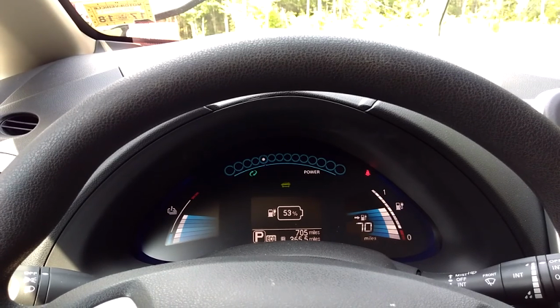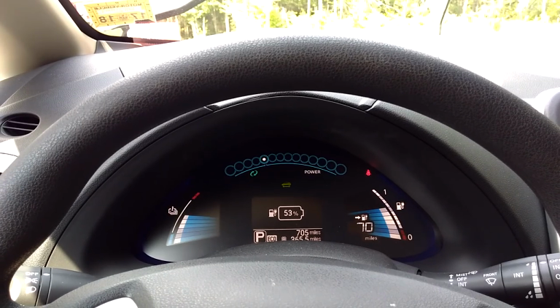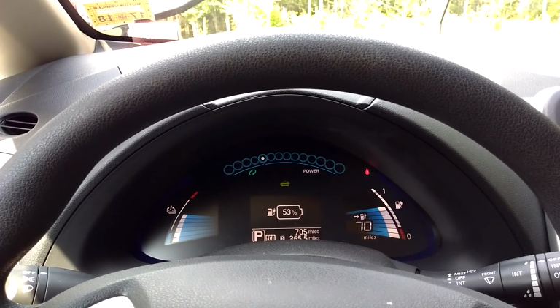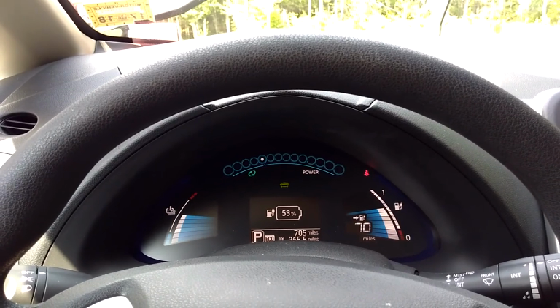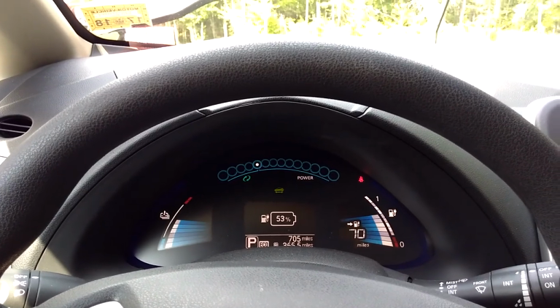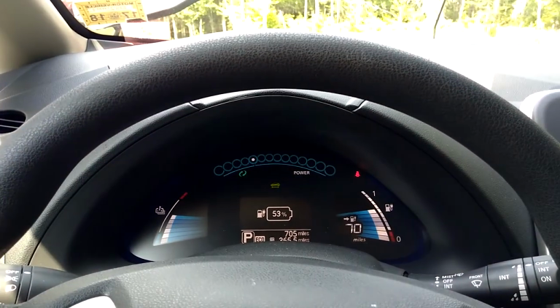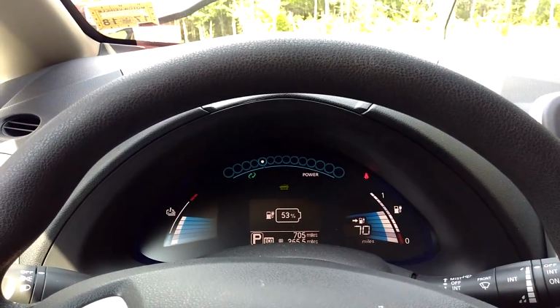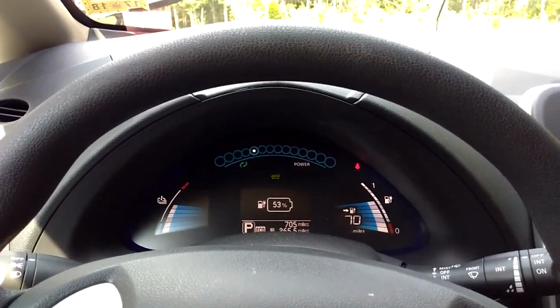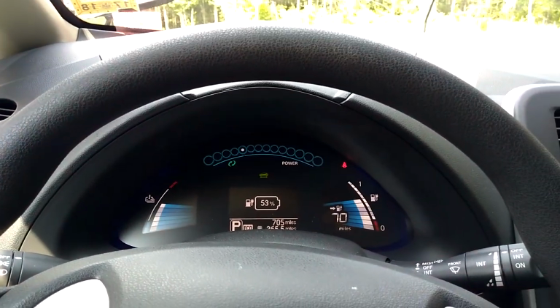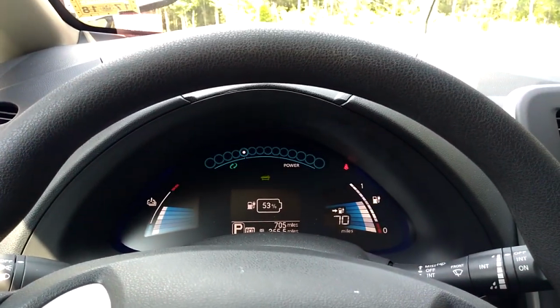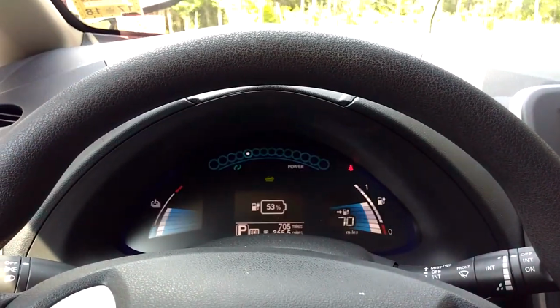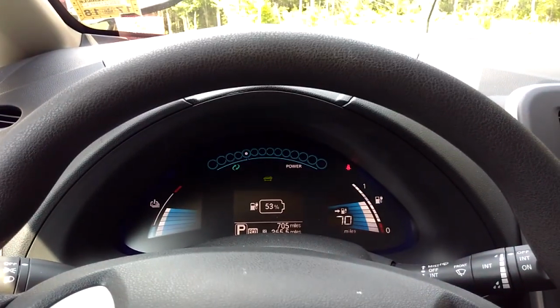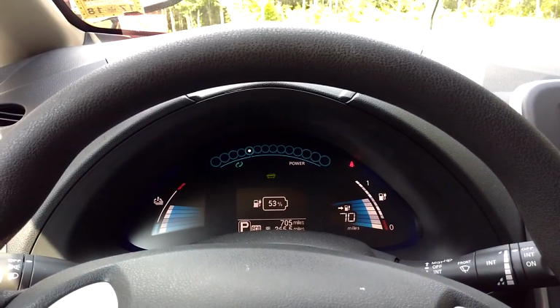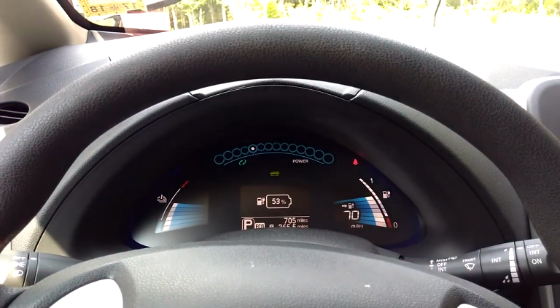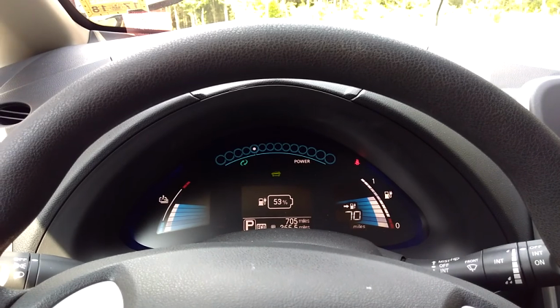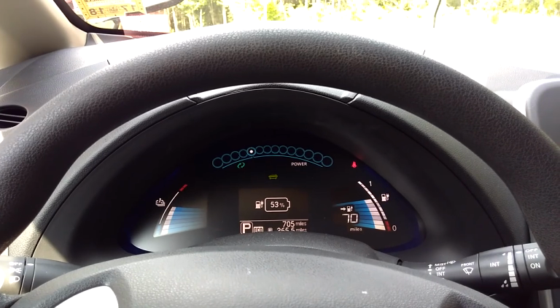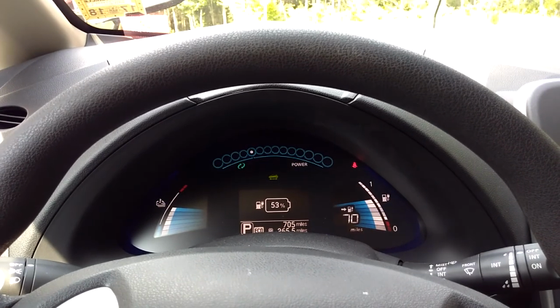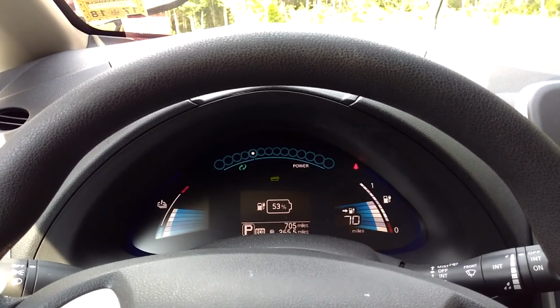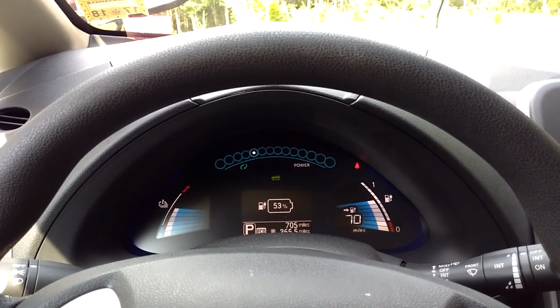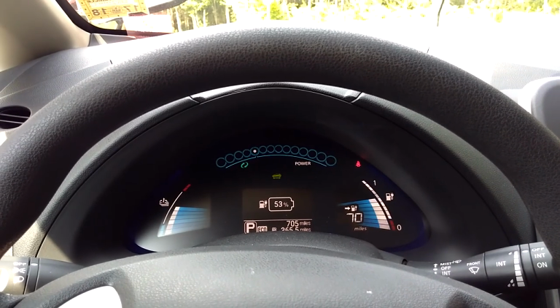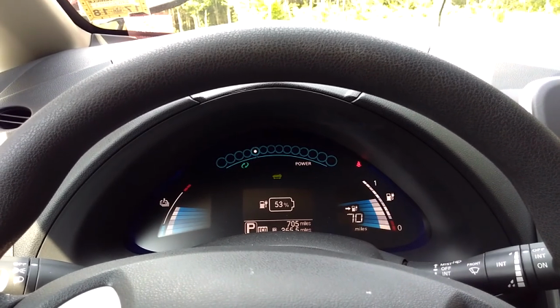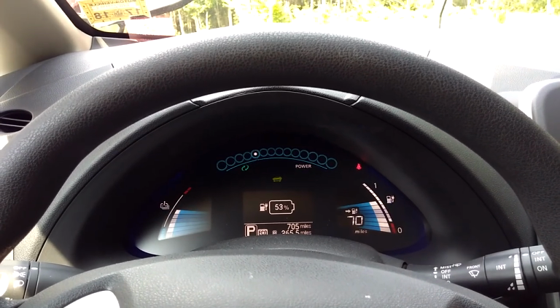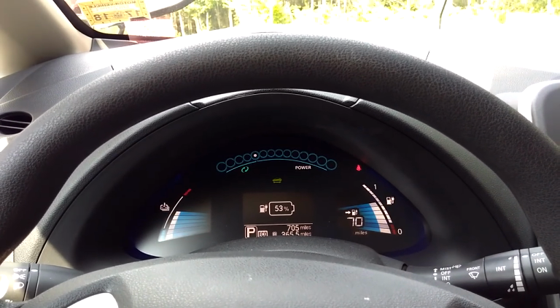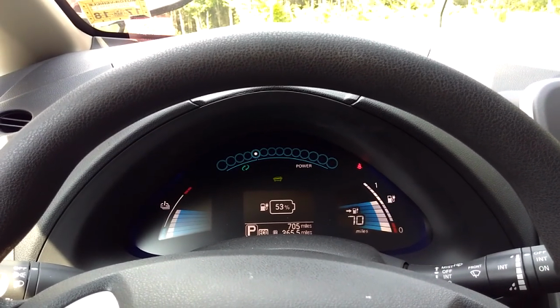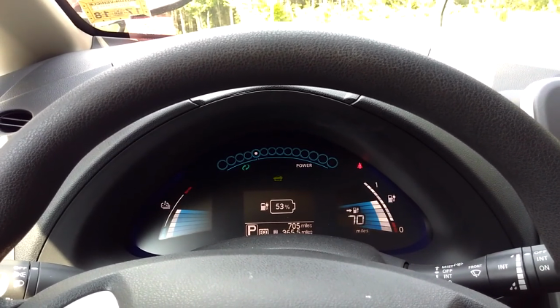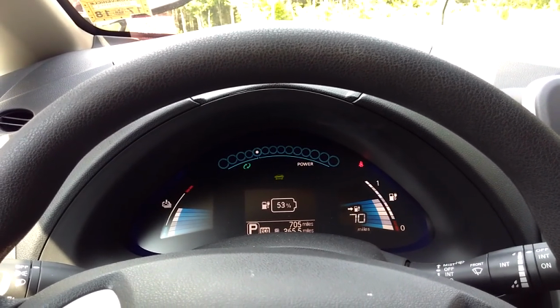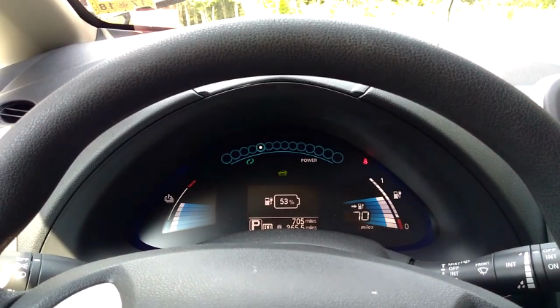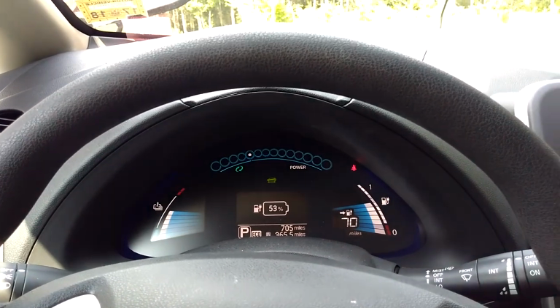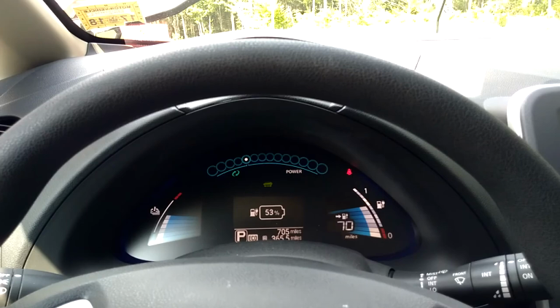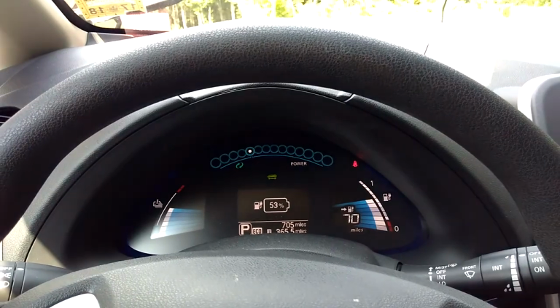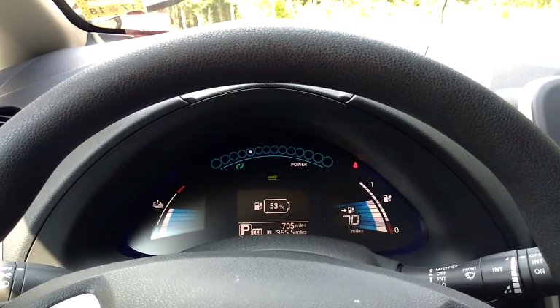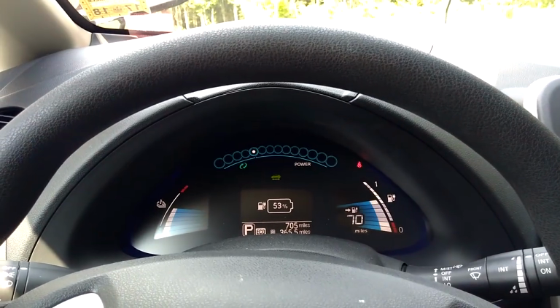Just started her up and she is running. 53% charge, 70 miles to go.